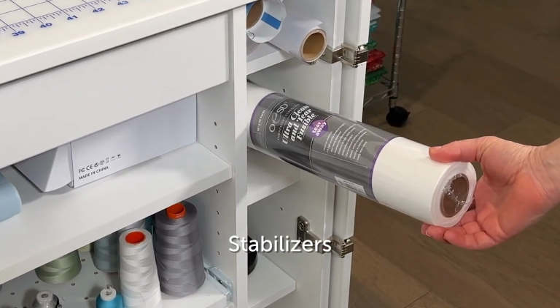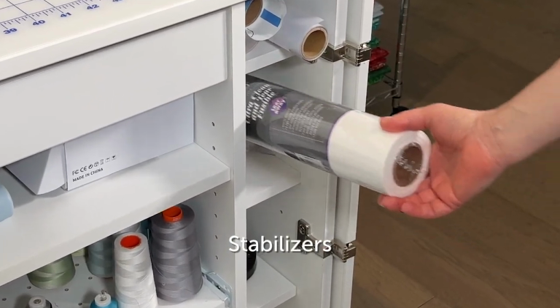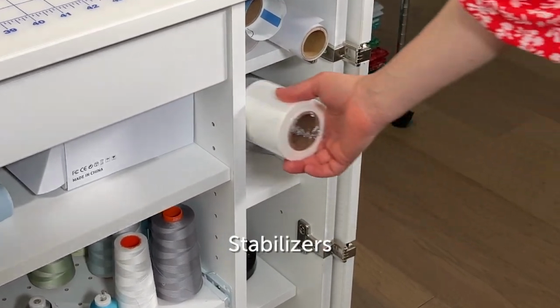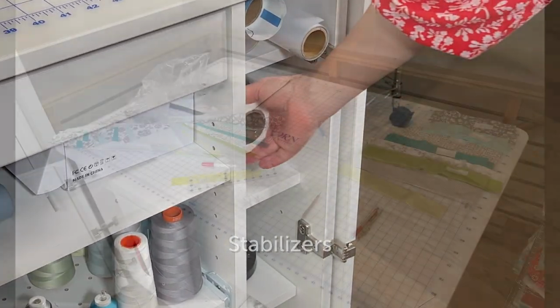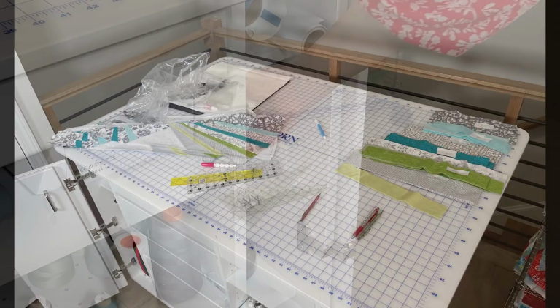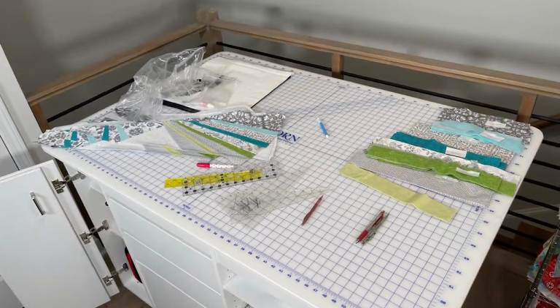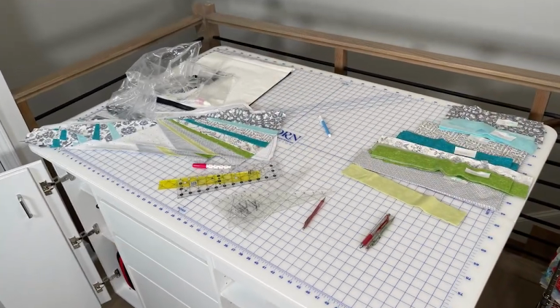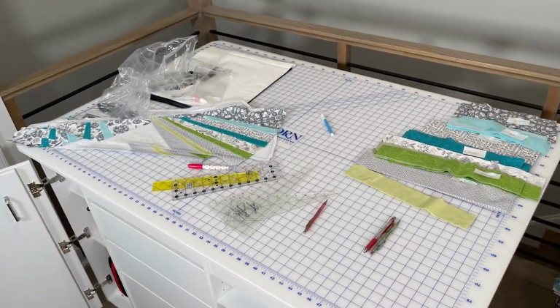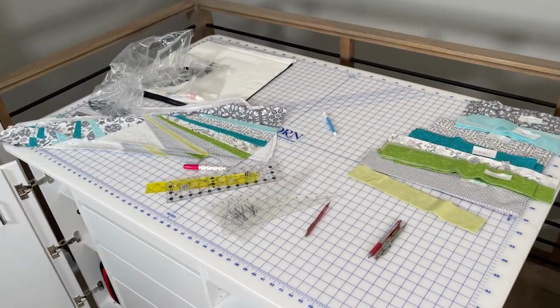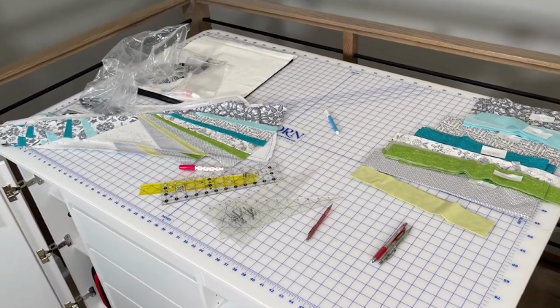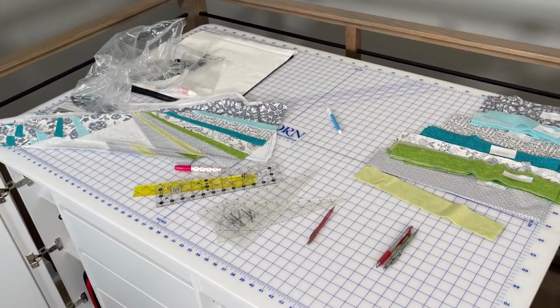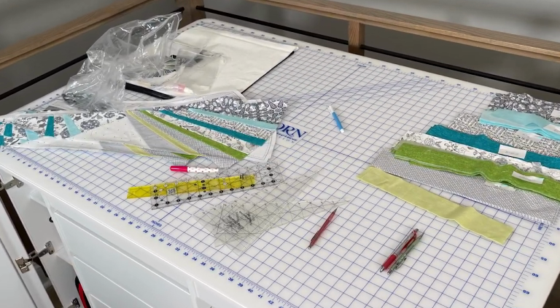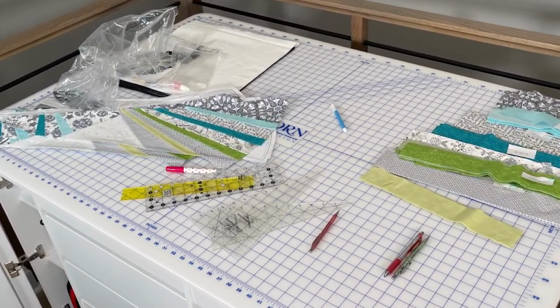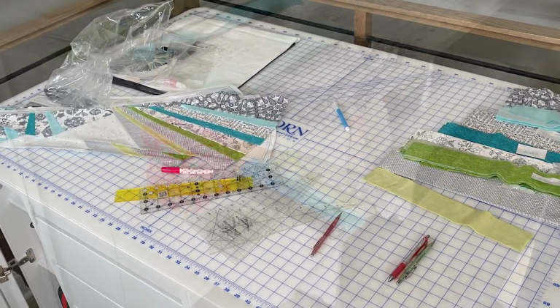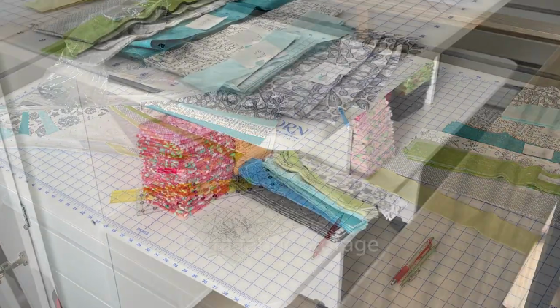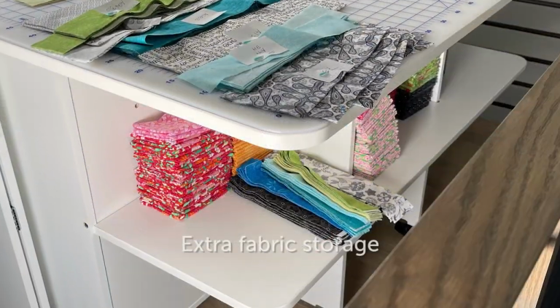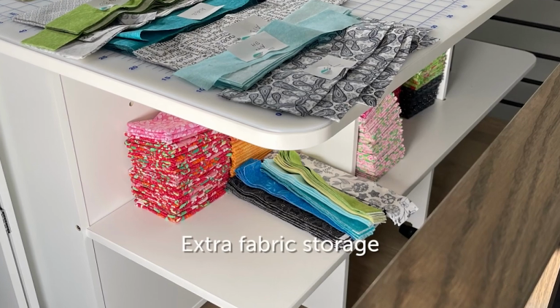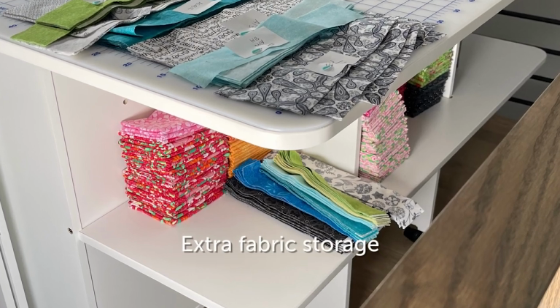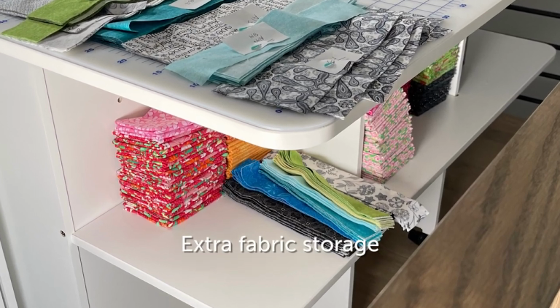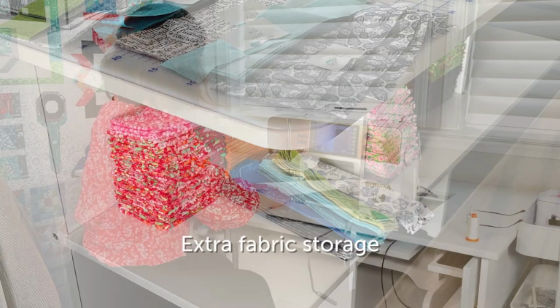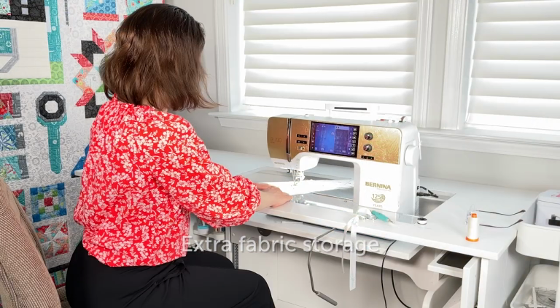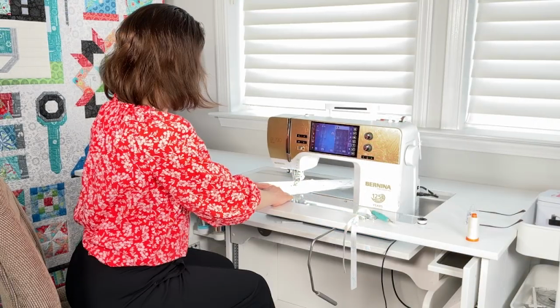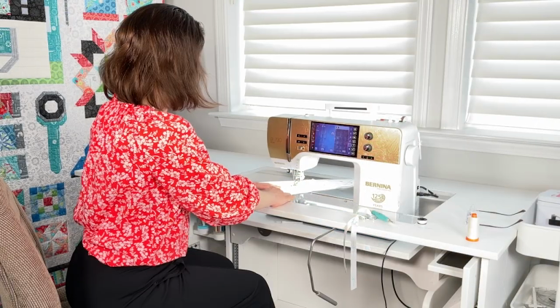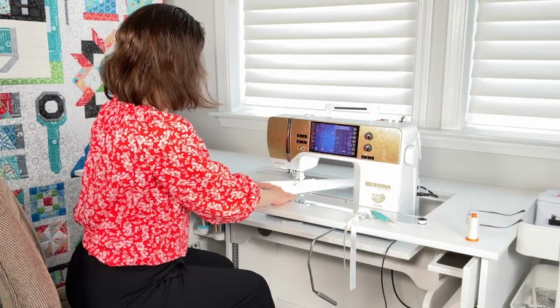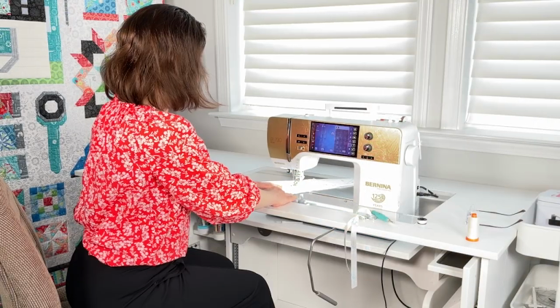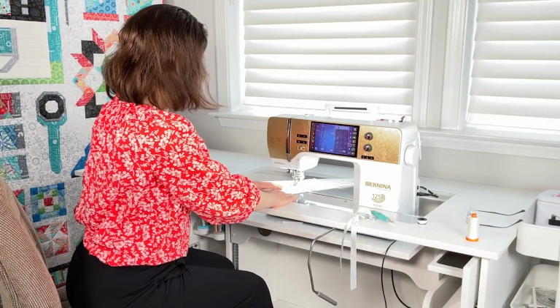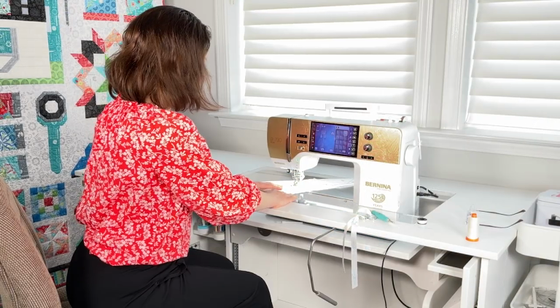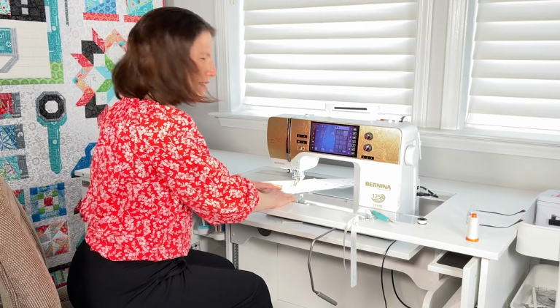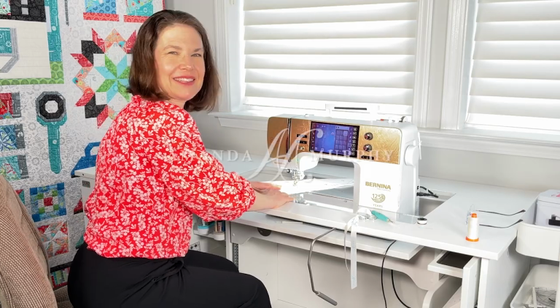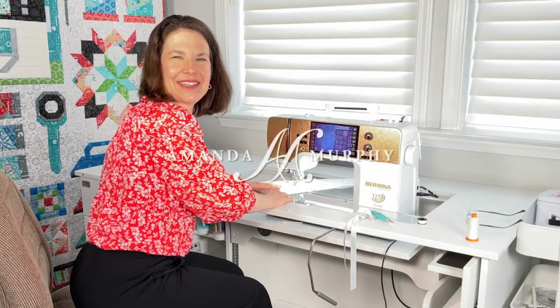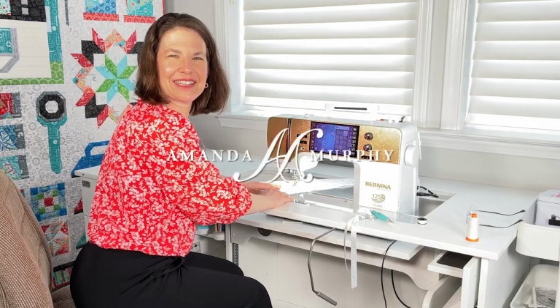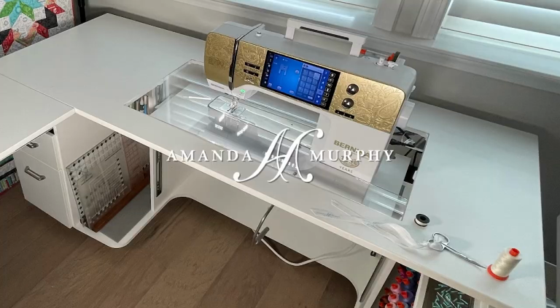The back of the storage center does fold down, but I prefer to keep it up so I can use the large cutting space, and I like to store extra fabric on the shelves in the back. I hope you've enjoyed a glimpse into my studio and my favorite Horn products. Happy quilting!